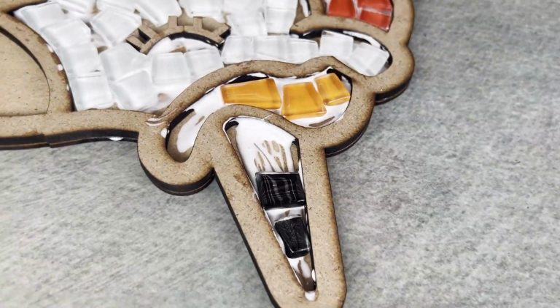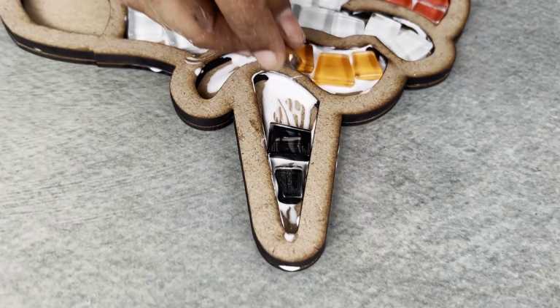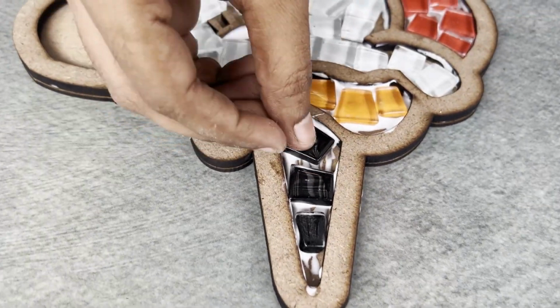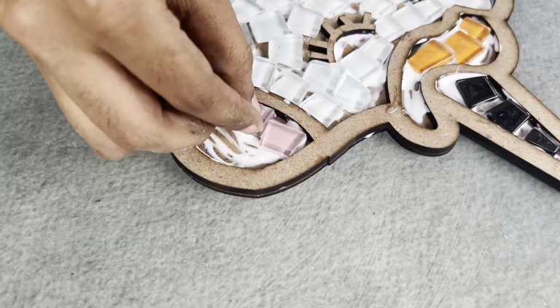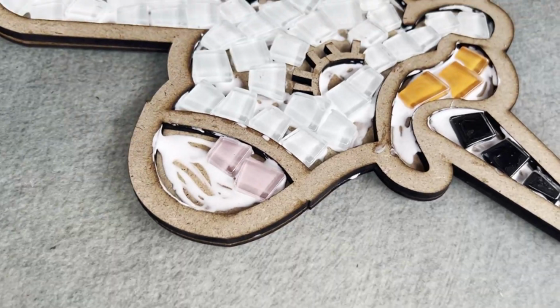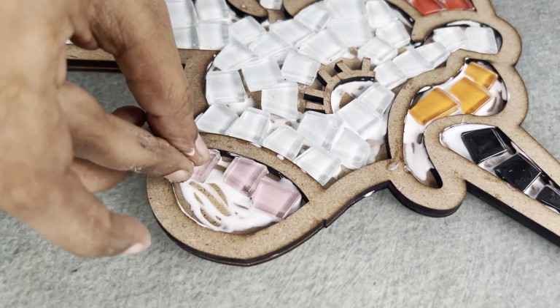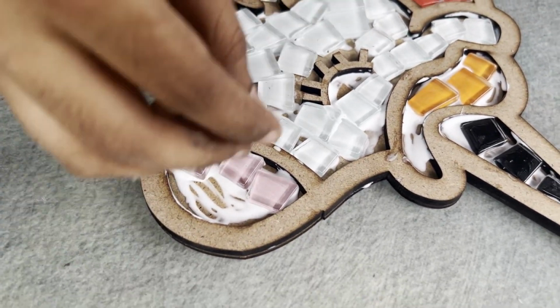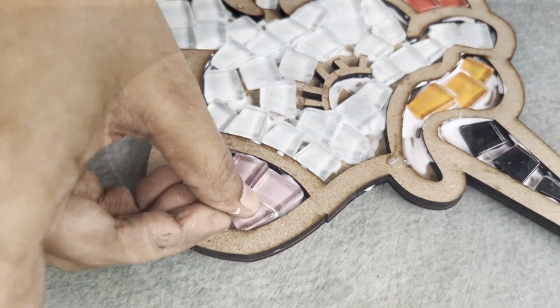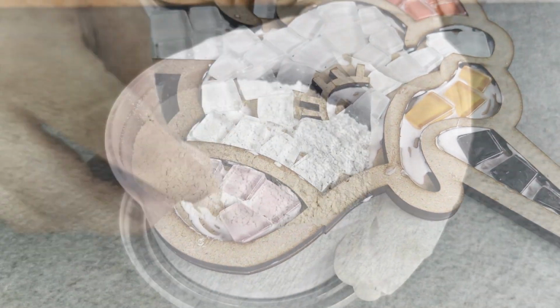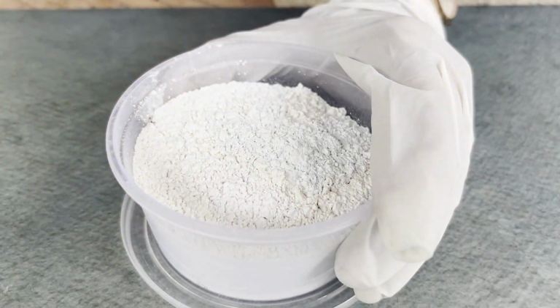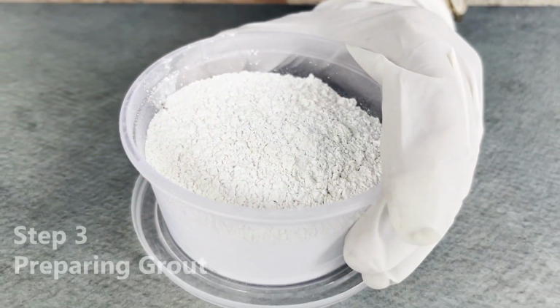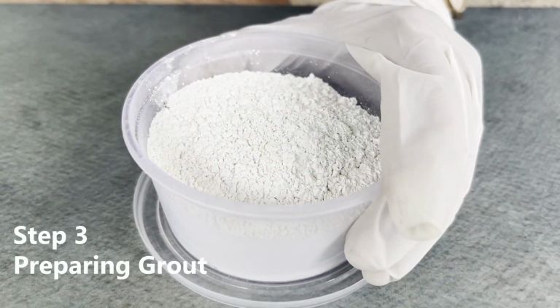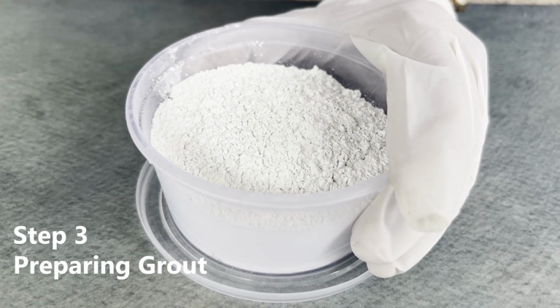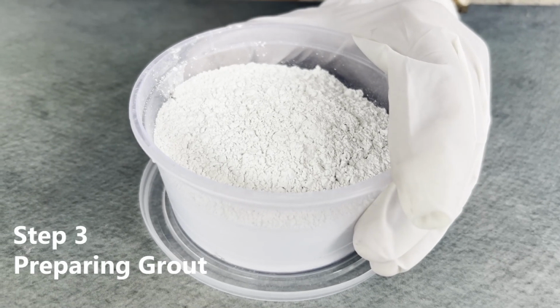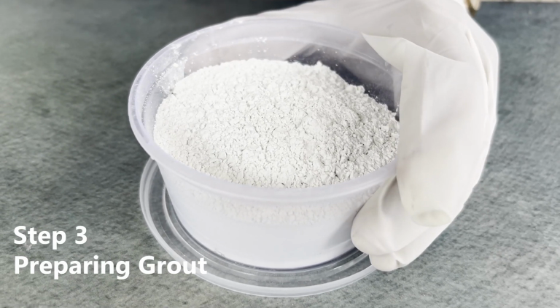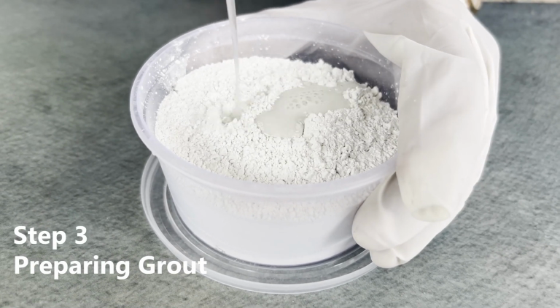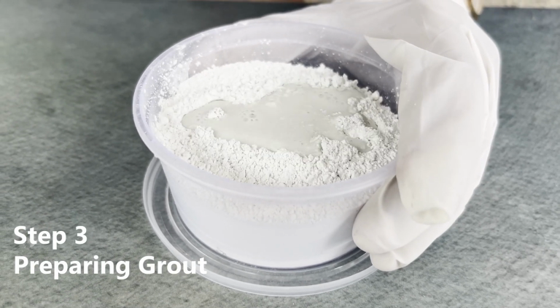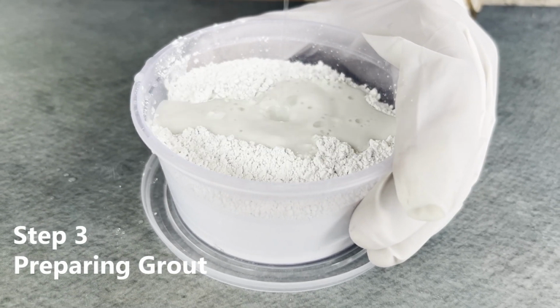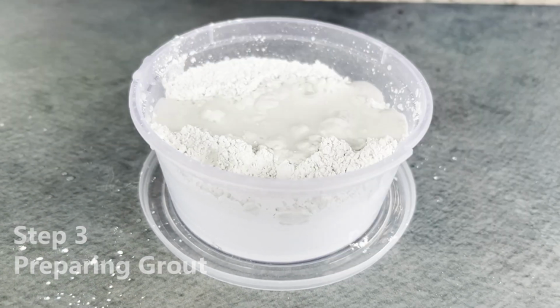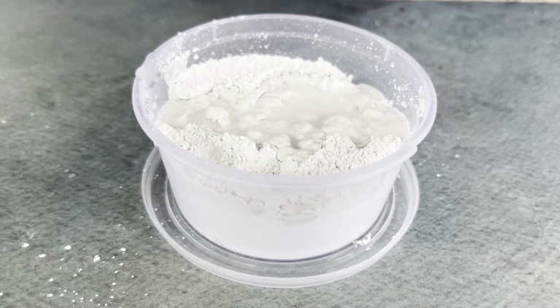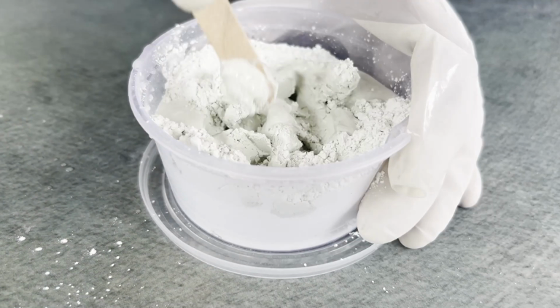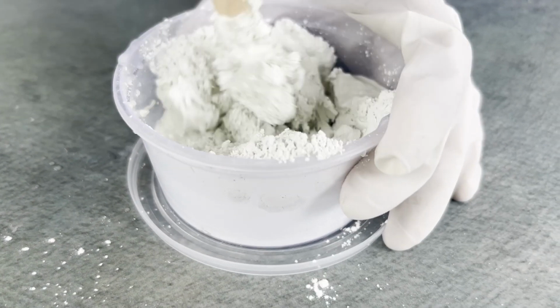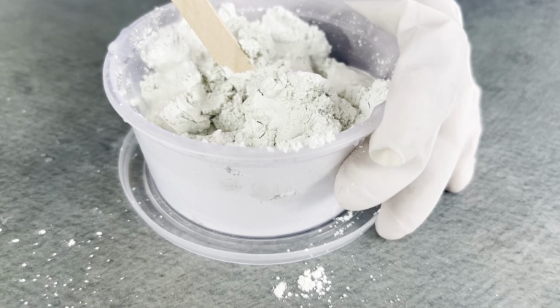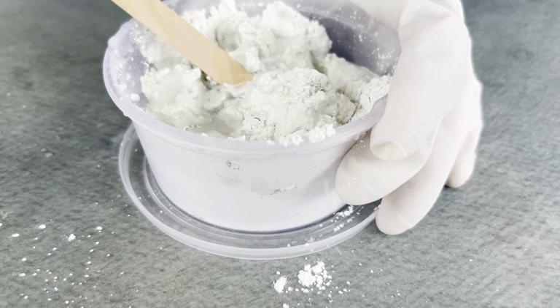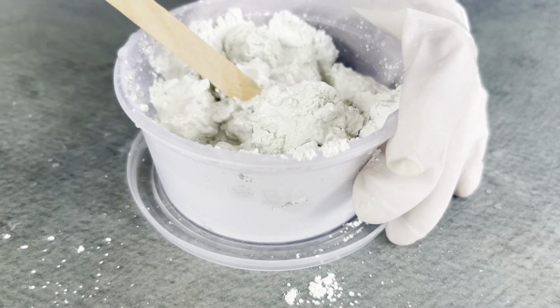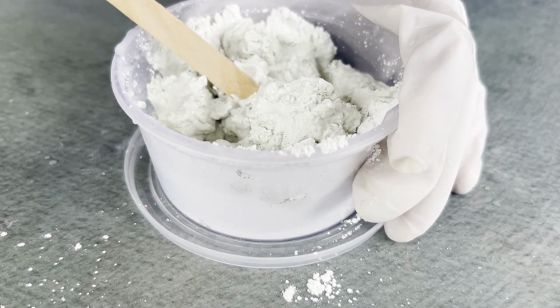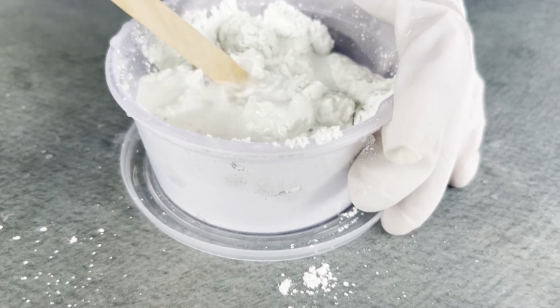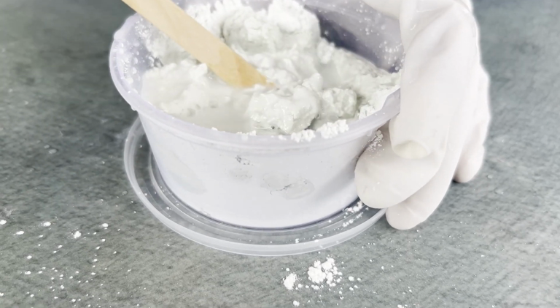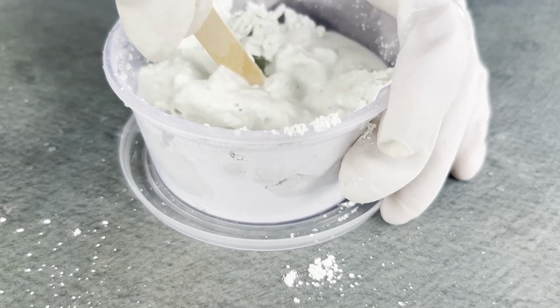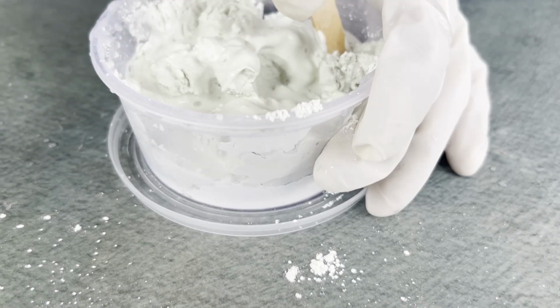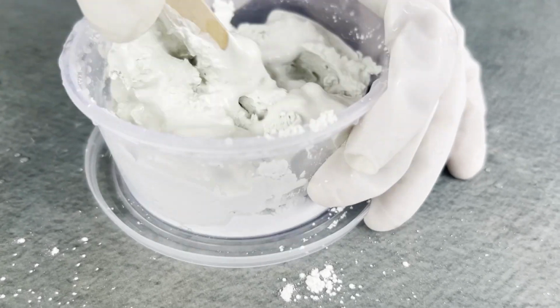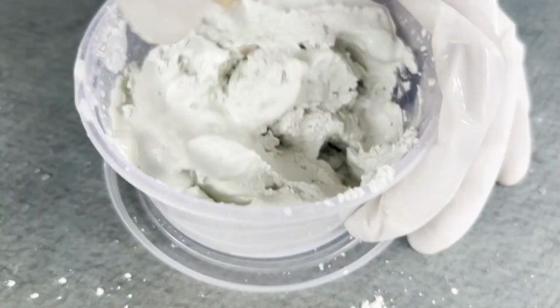Let the glue dry thoroughly for 10 minutes. Once the tiles are securely stuck to the base, put on your disposable gloves and mix the grout with water in your mixing container in the ratio of three parts grout to one part water.